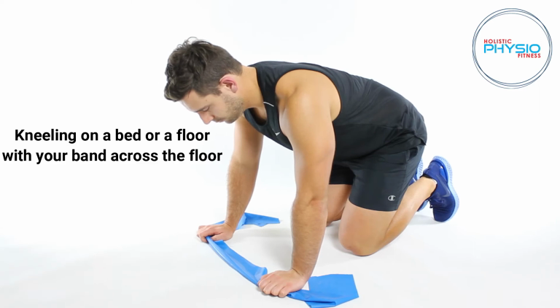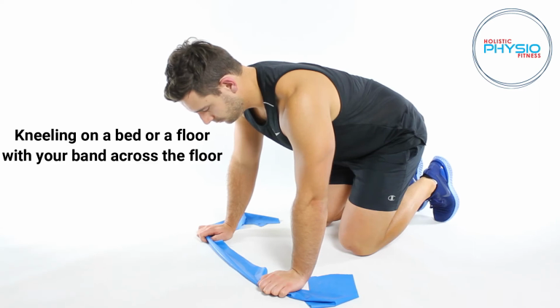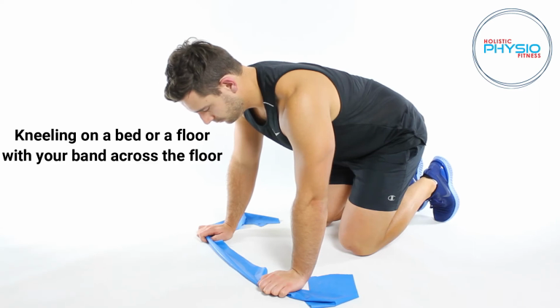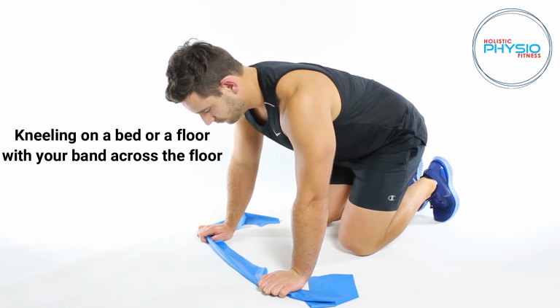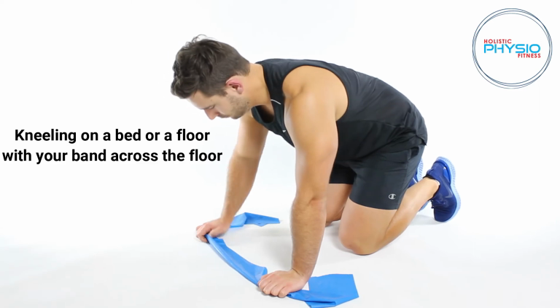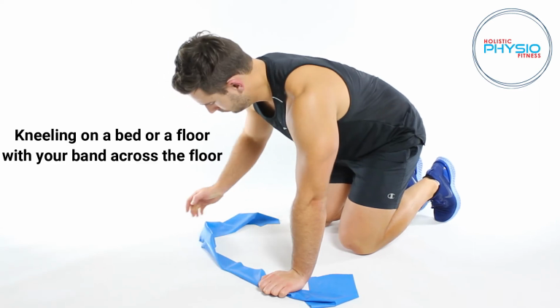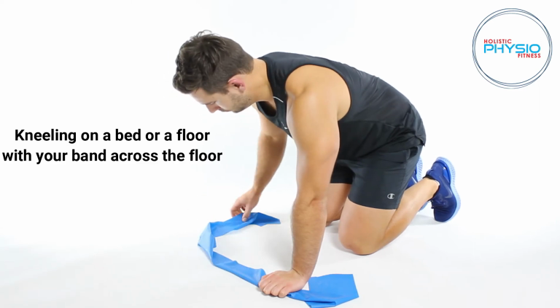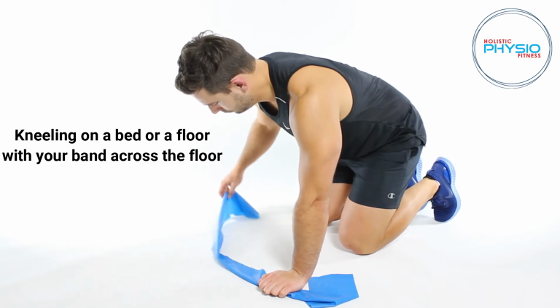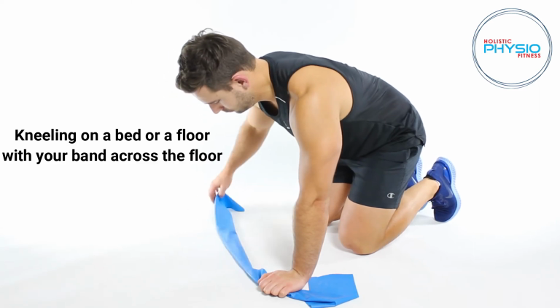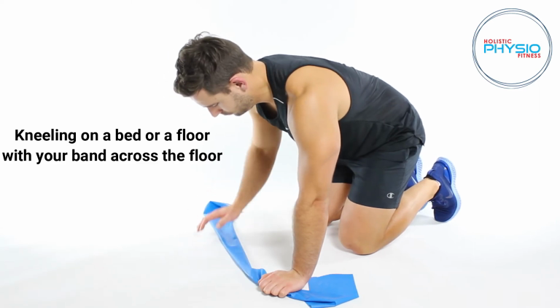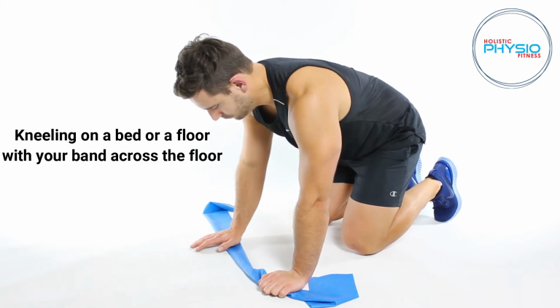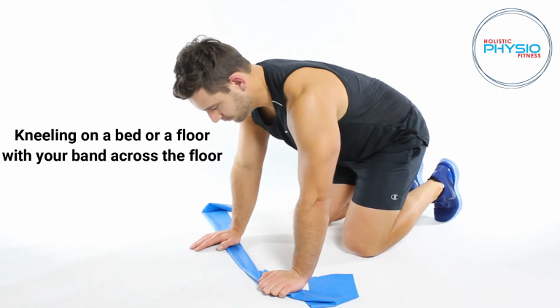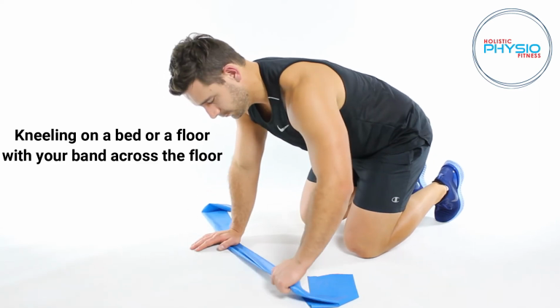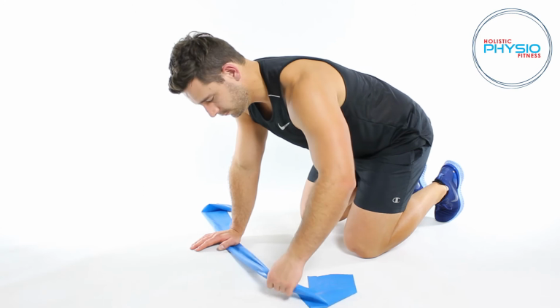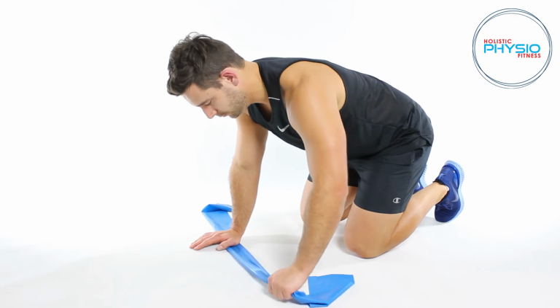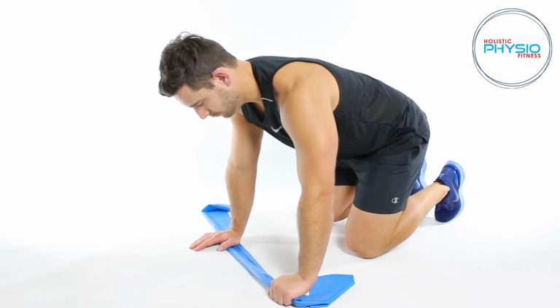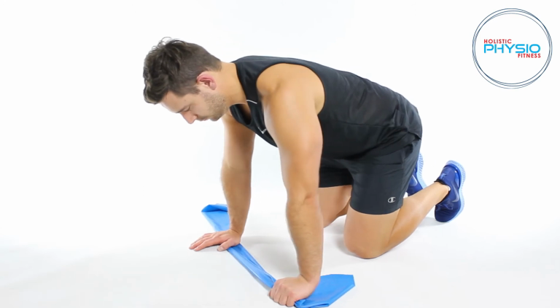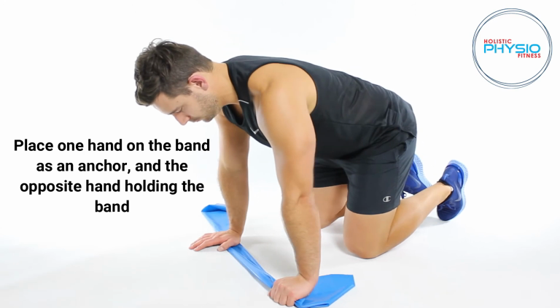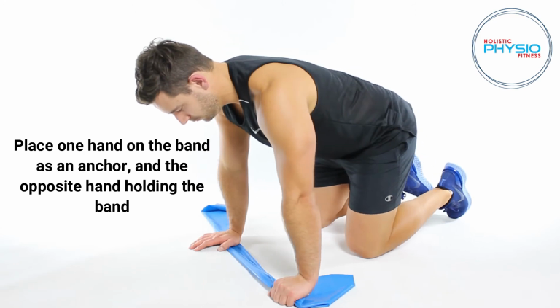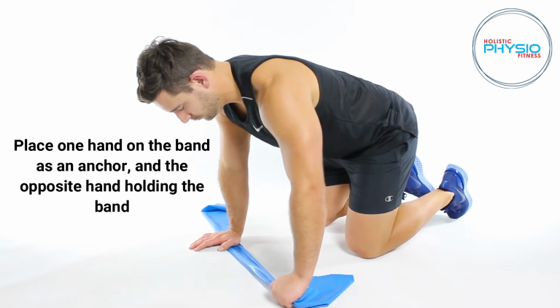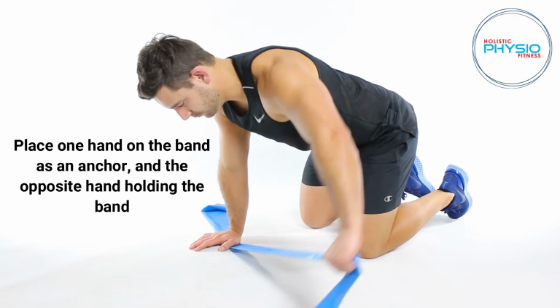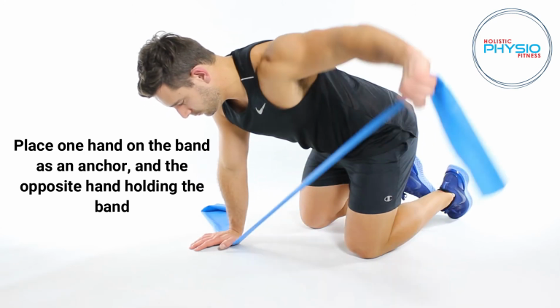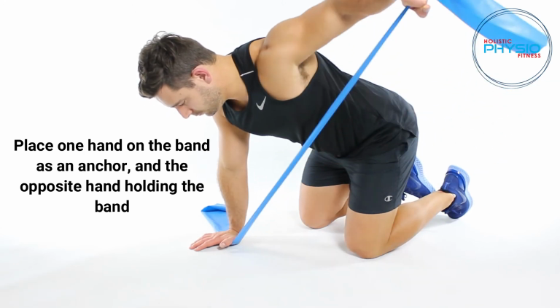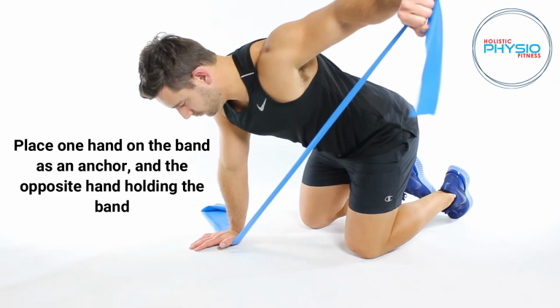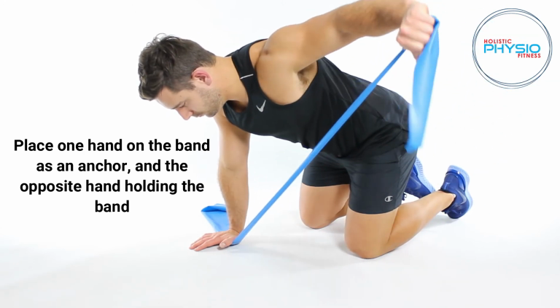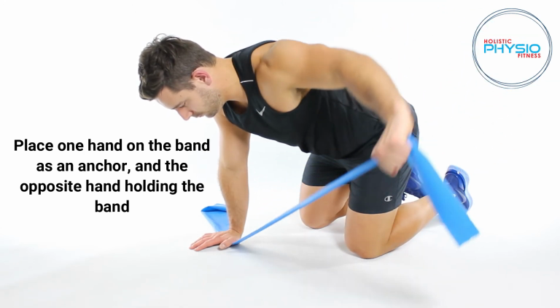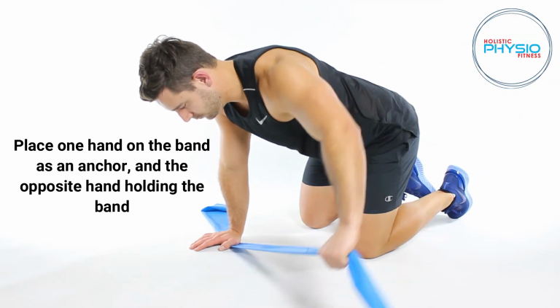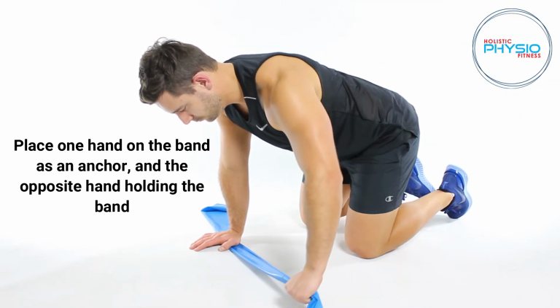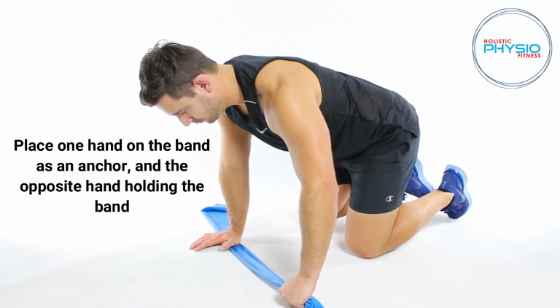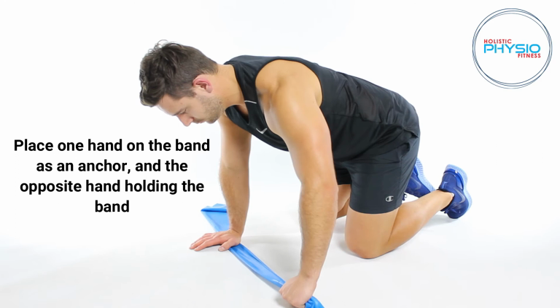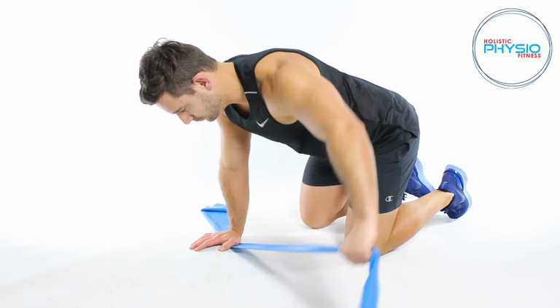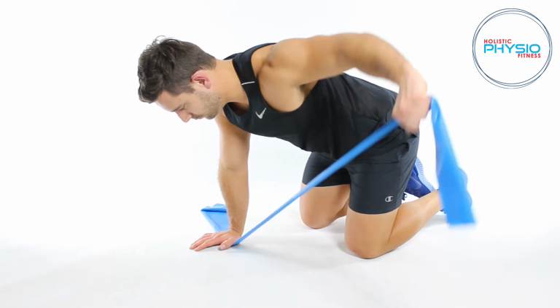Kneeling on a bed or floor with your band across the floor, place one hand on the band as an anchor and the opposite hand holding the band.